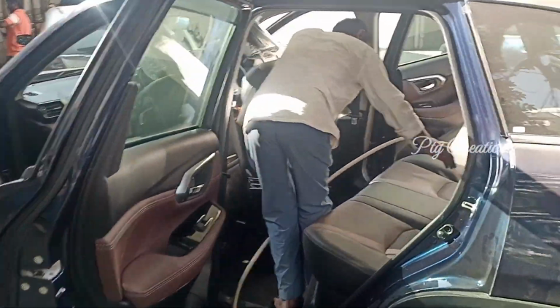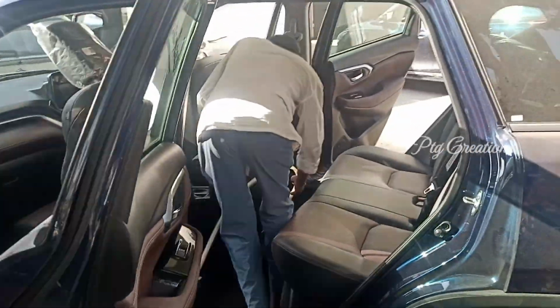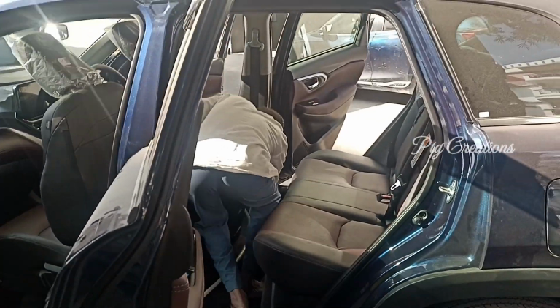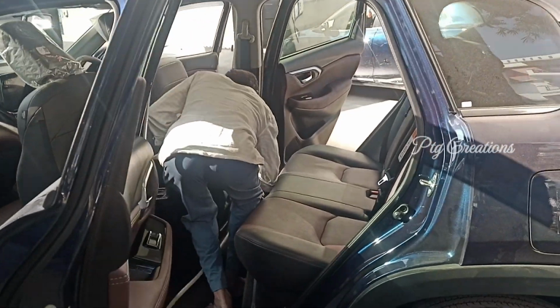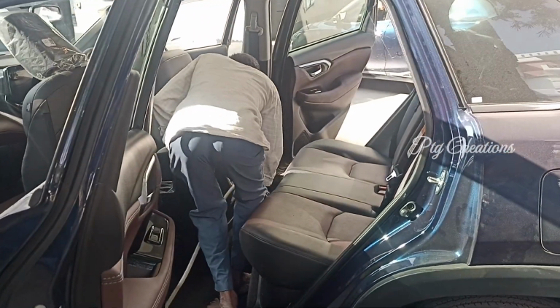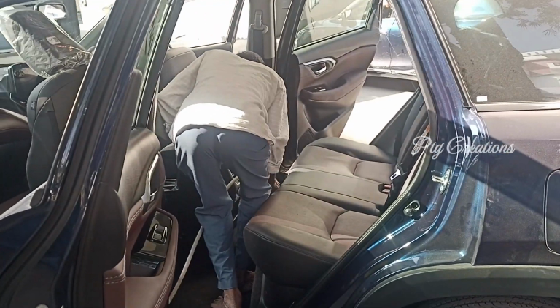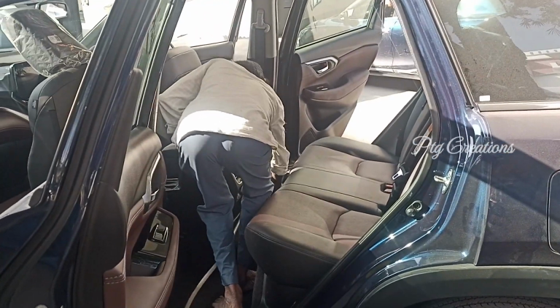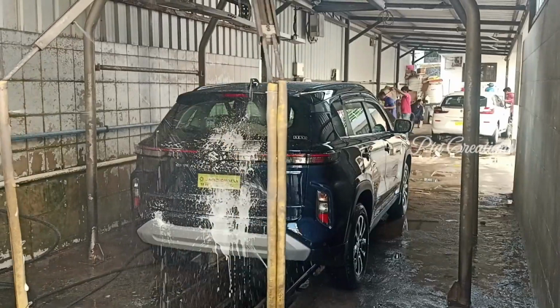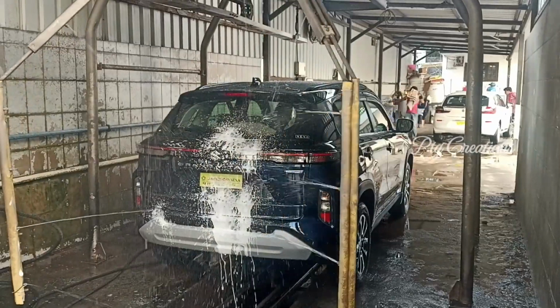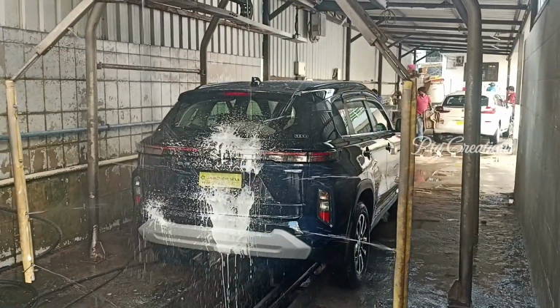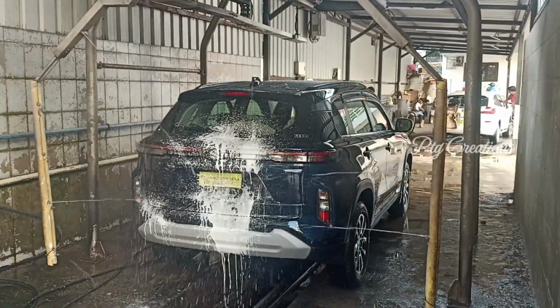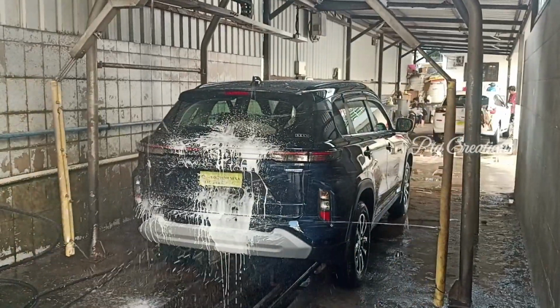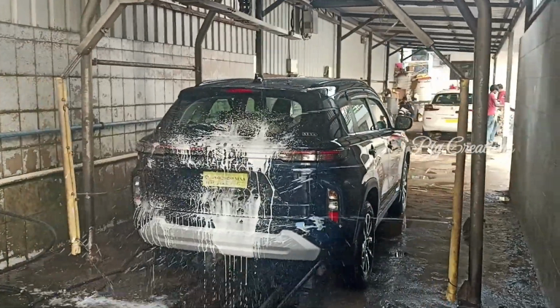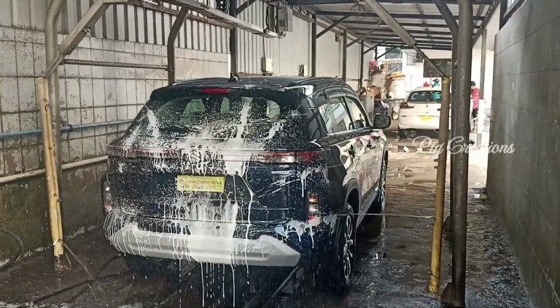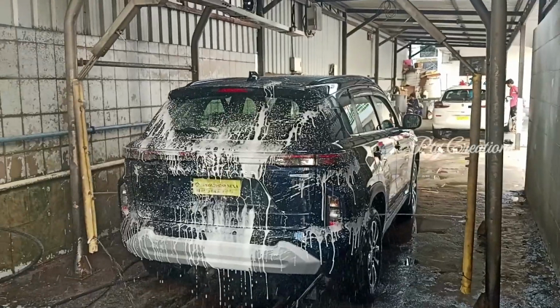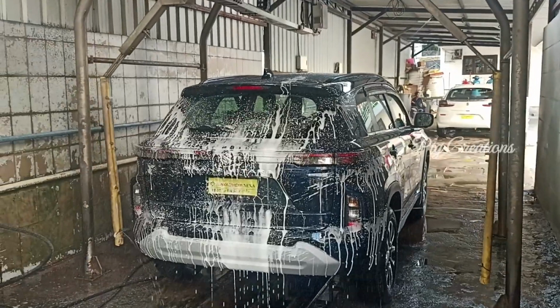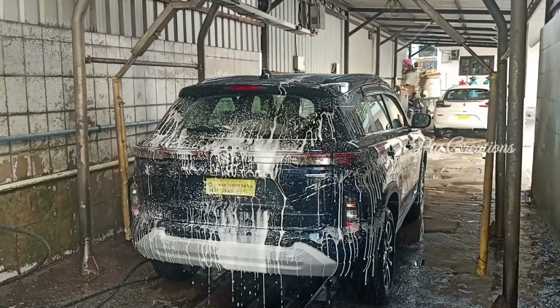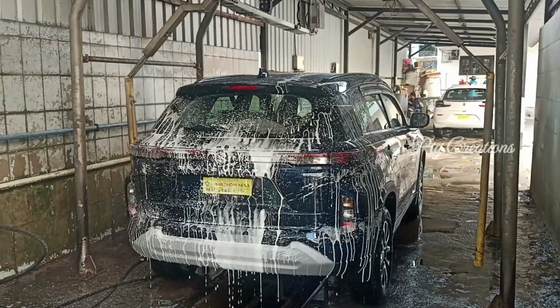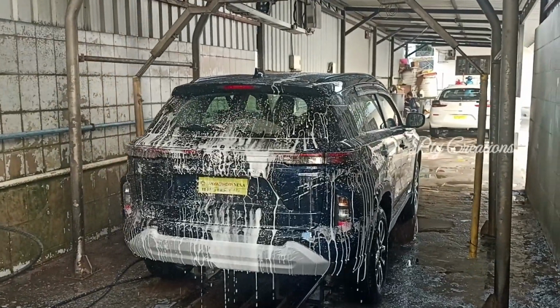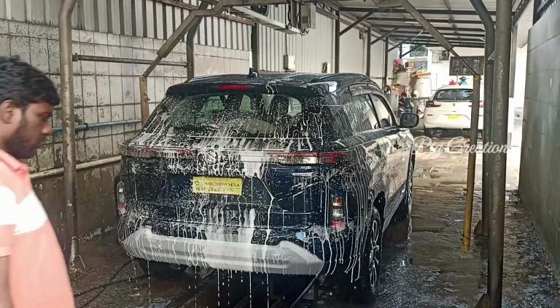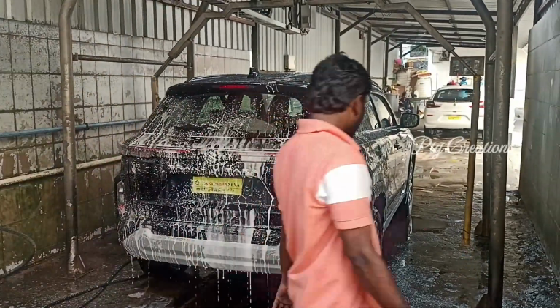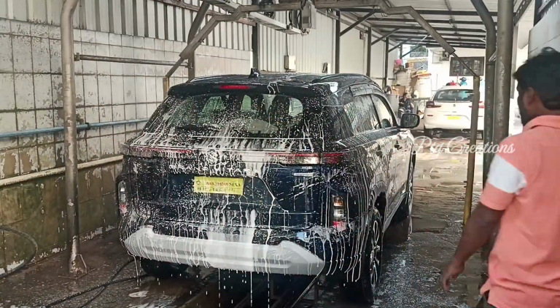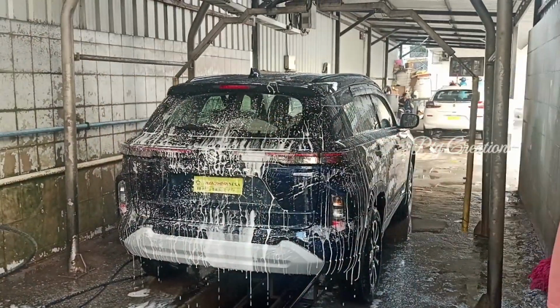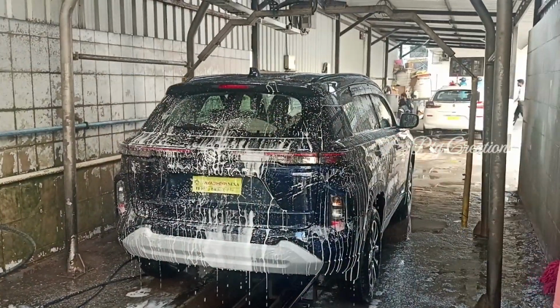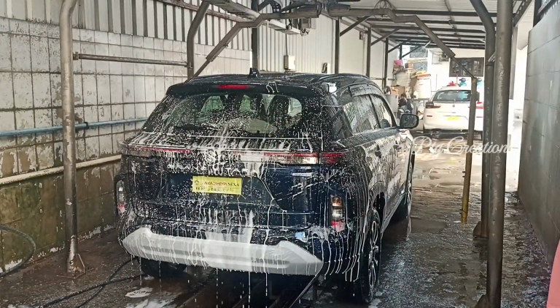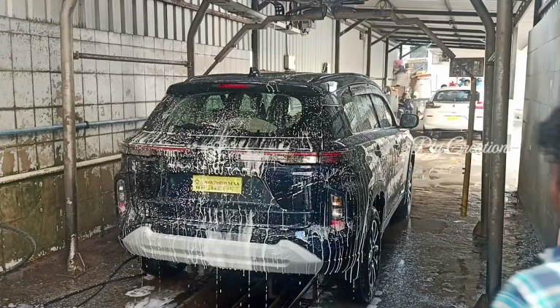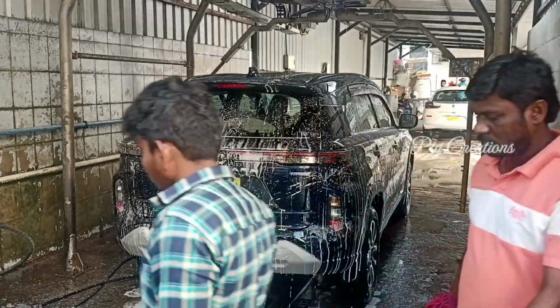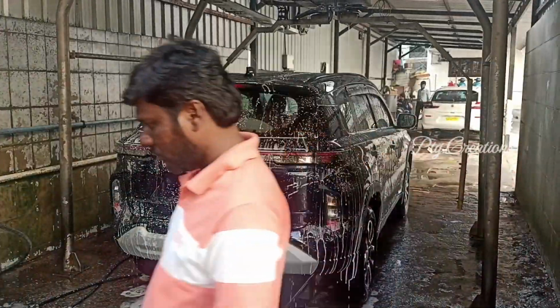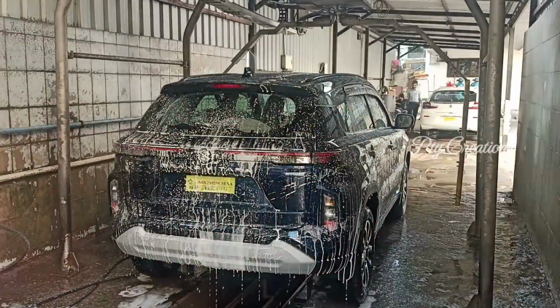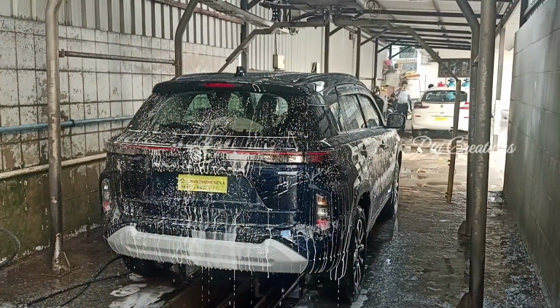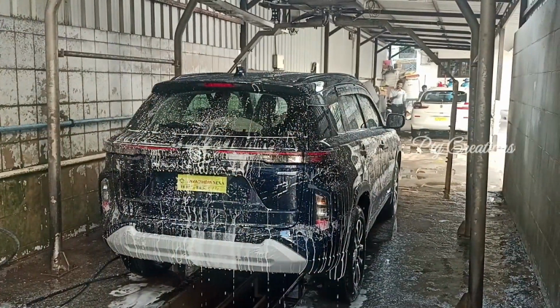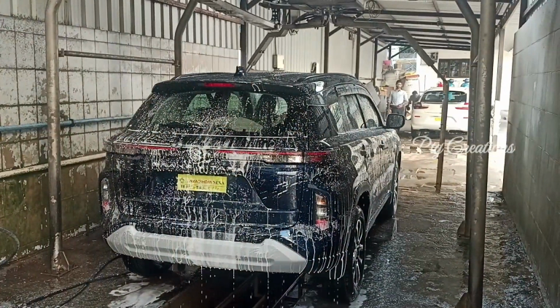Nothing more is done during the second service of the Maruti Suzuki Gran Matera. If you have any concerns, you can raise them and get them clarified. Engine oil will also be changed during the third service.